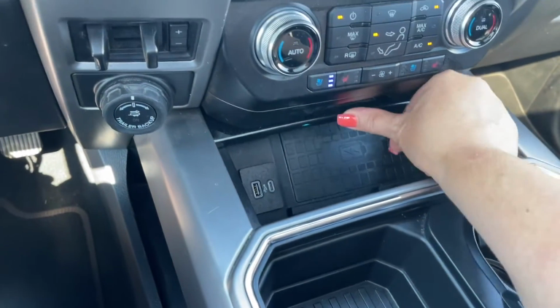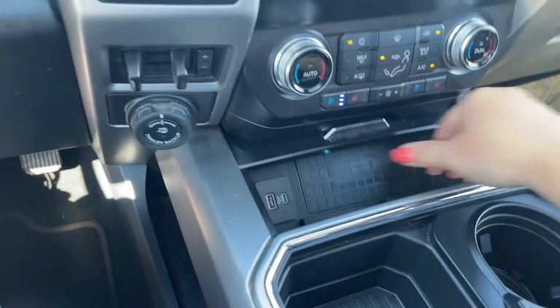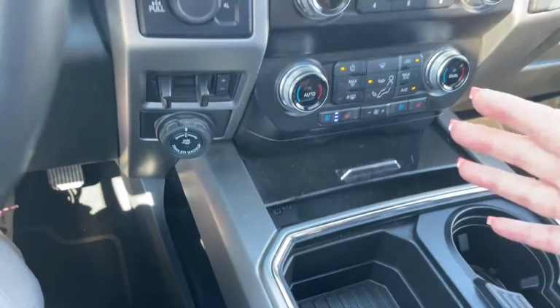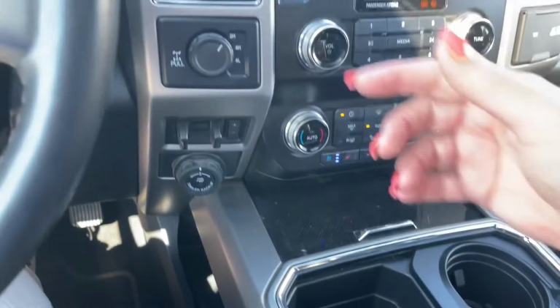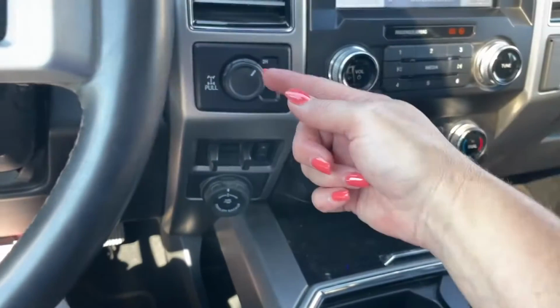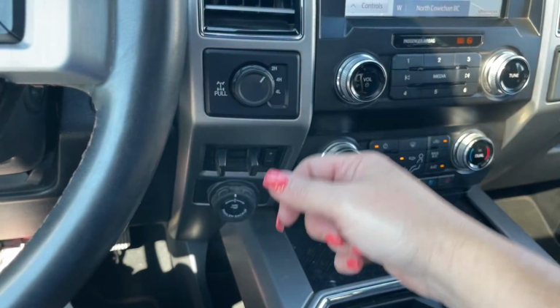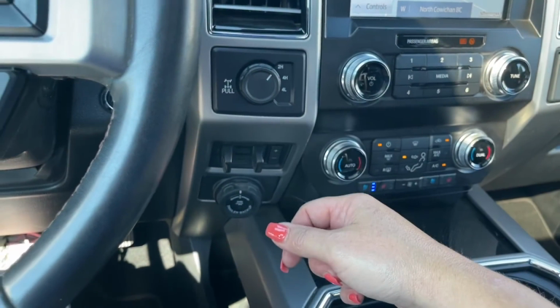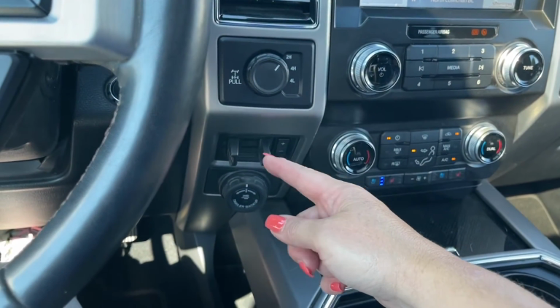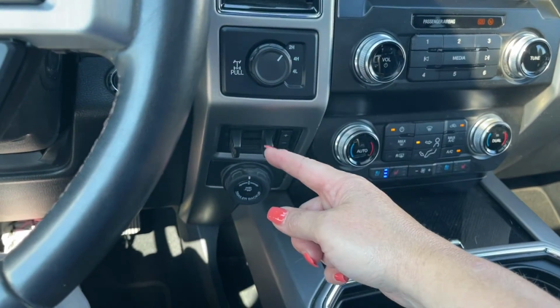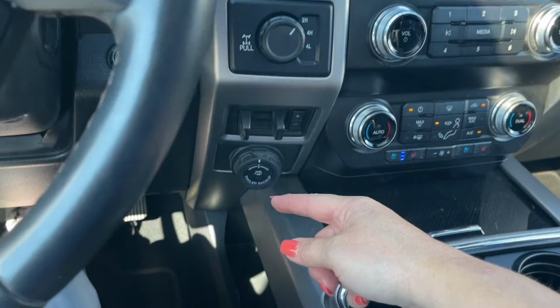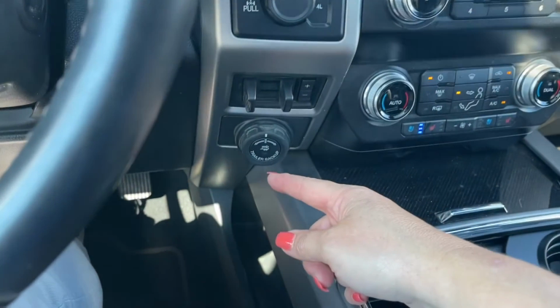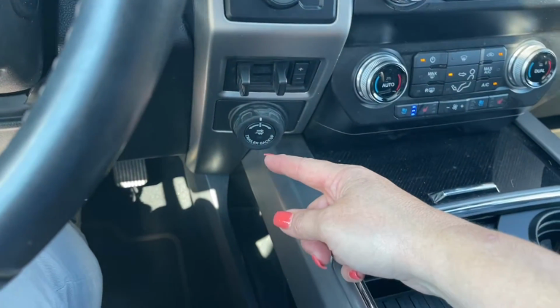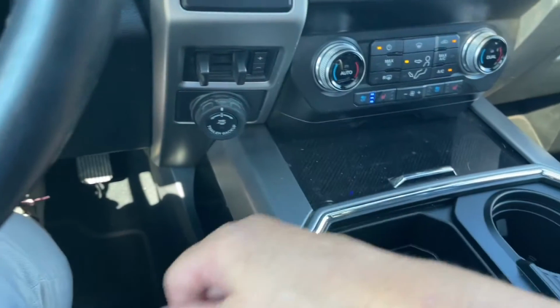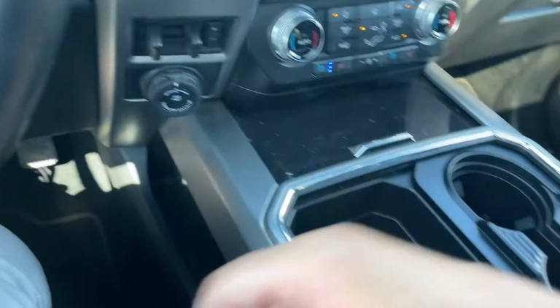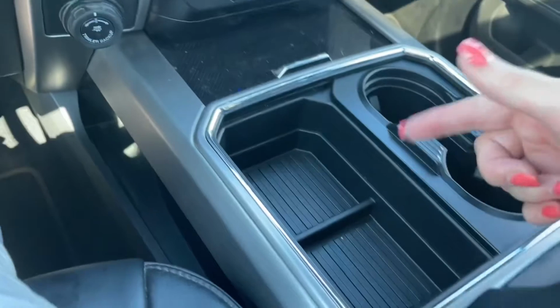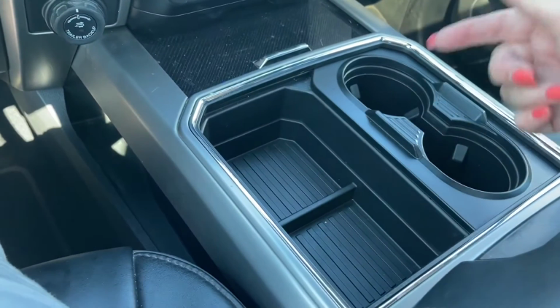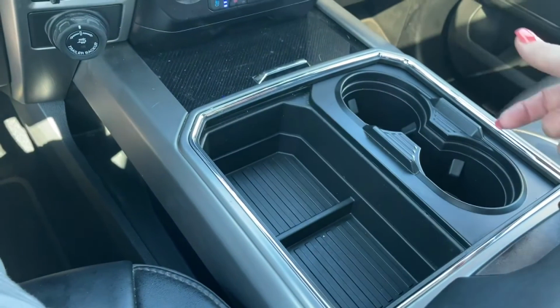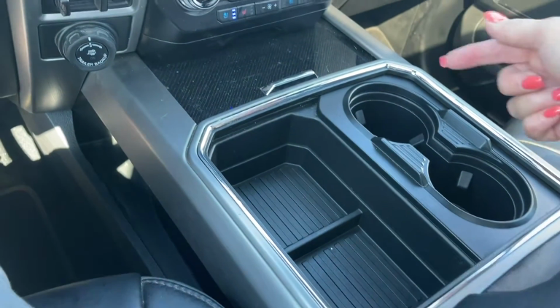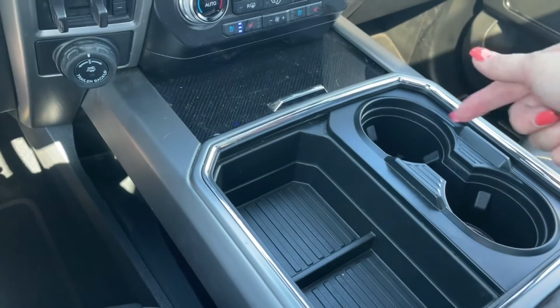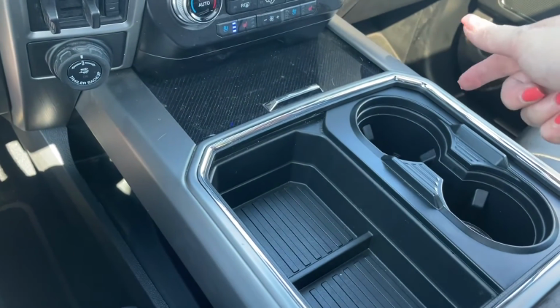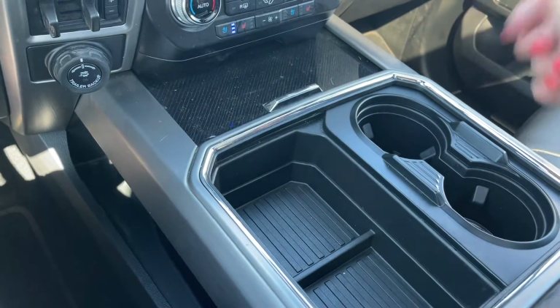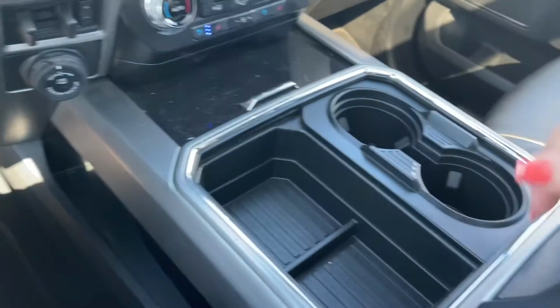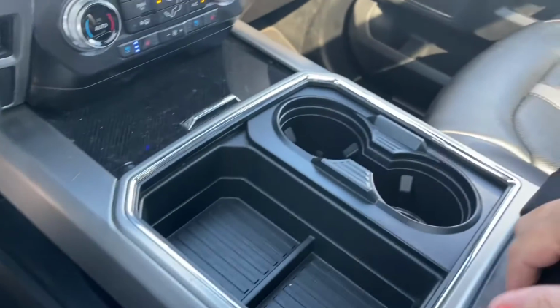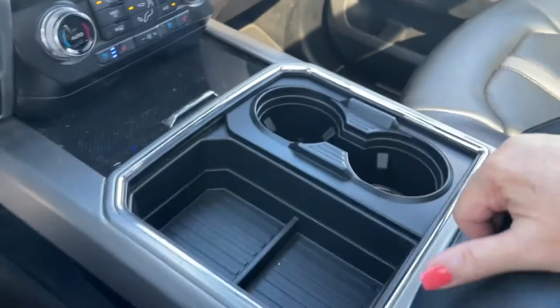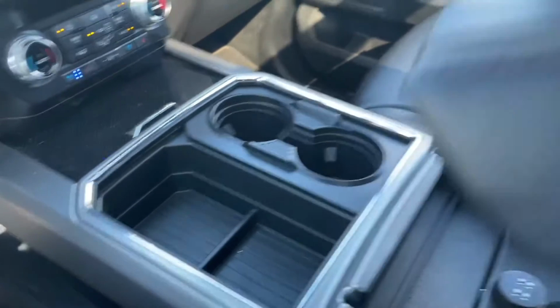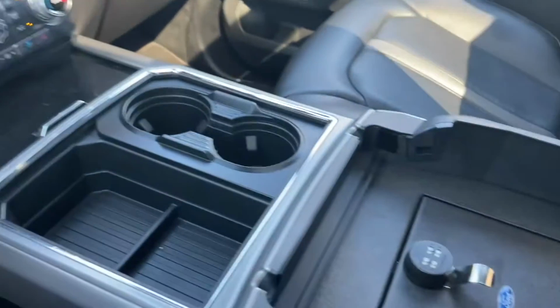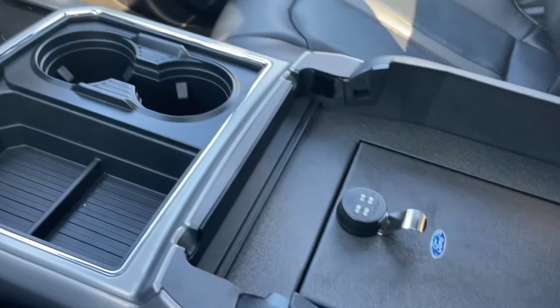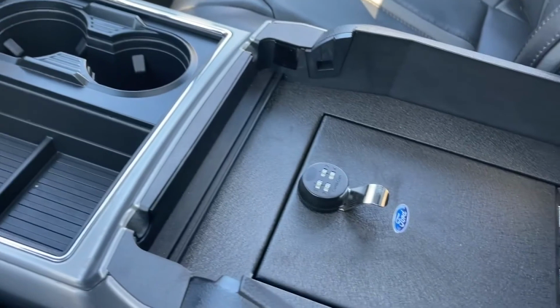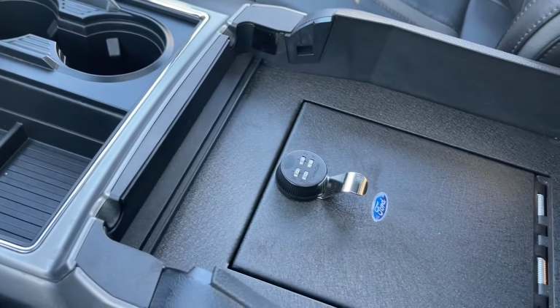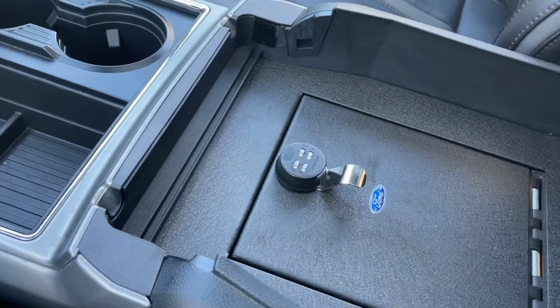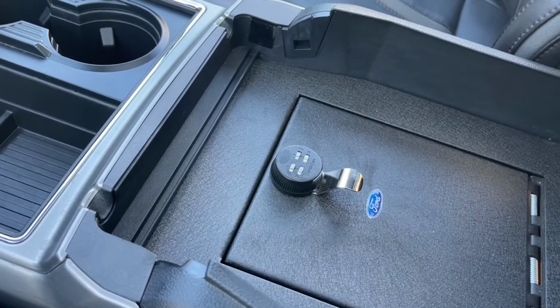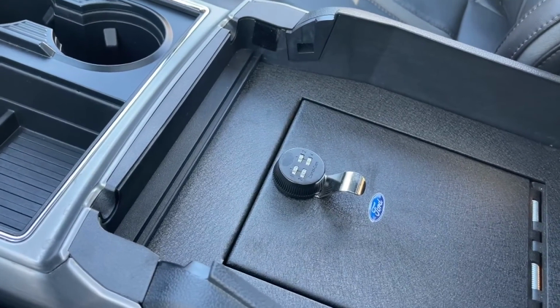Just press in the center and it'll close right up. You have 4x4 locking differential, integrated trailer brake controller, and pro trailer backup assist. There are bins, a couple of cup holders with rings in the bottom, and ambient lighting. The armrest opens up and you've got a lockbox in there with a combination.